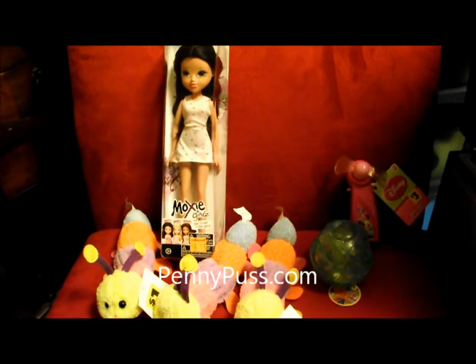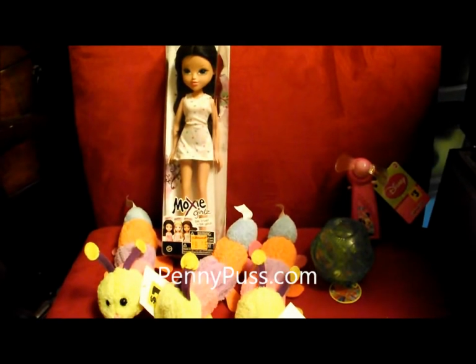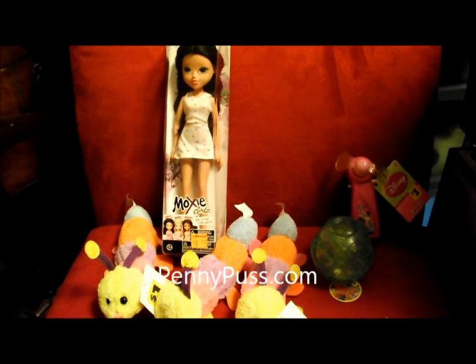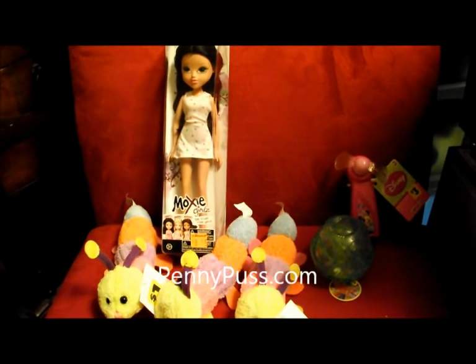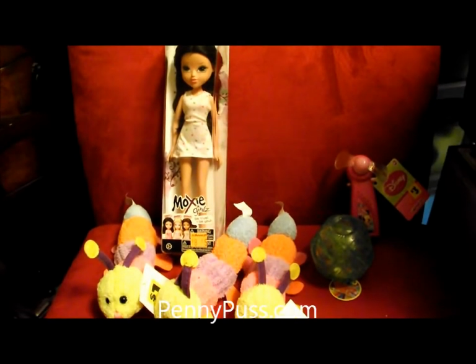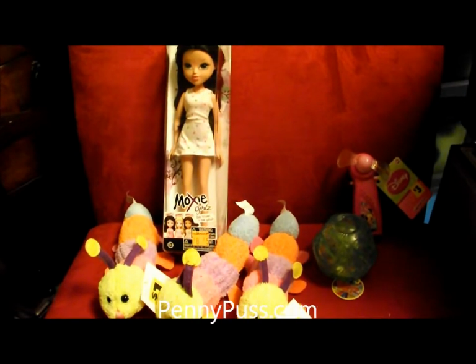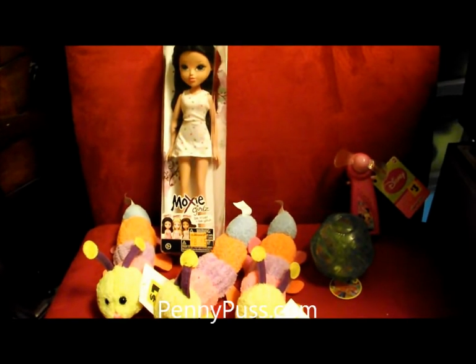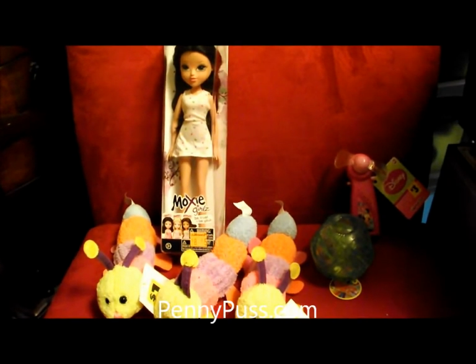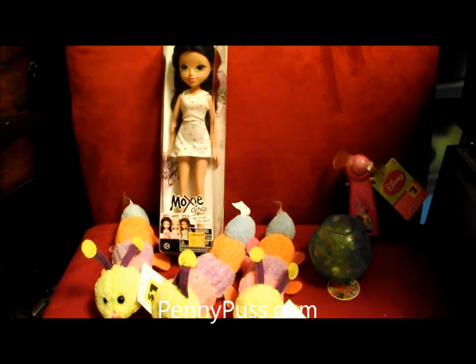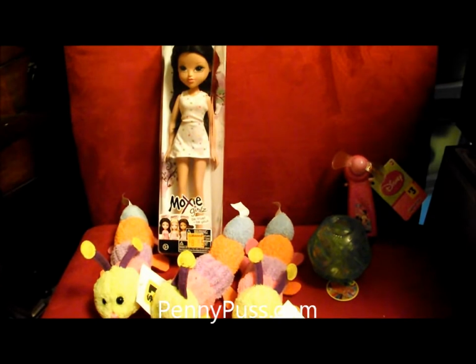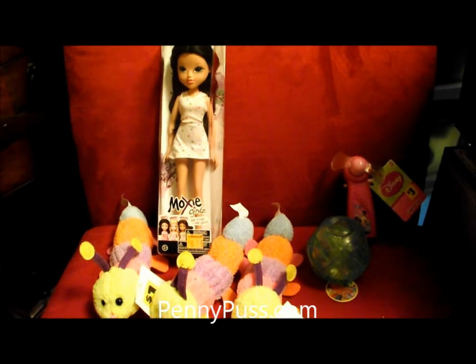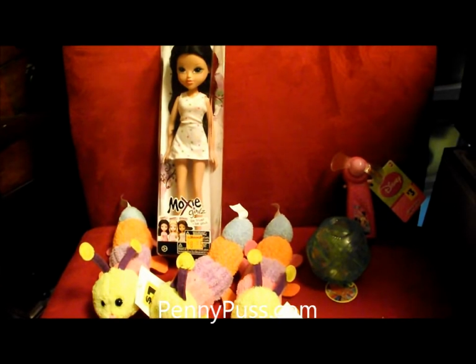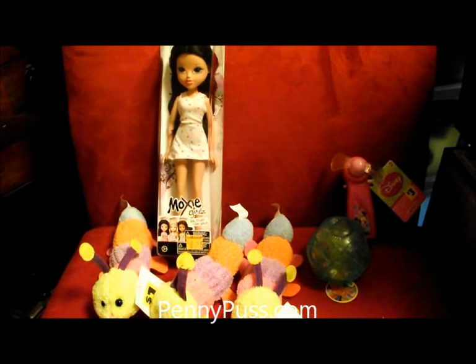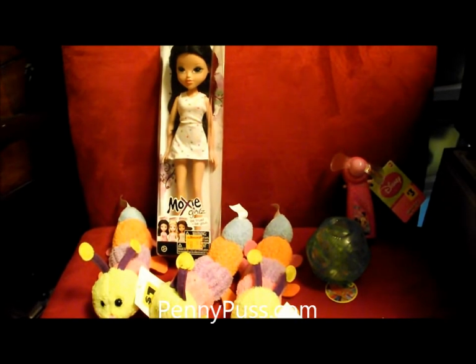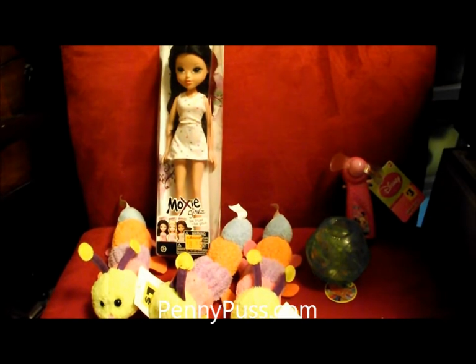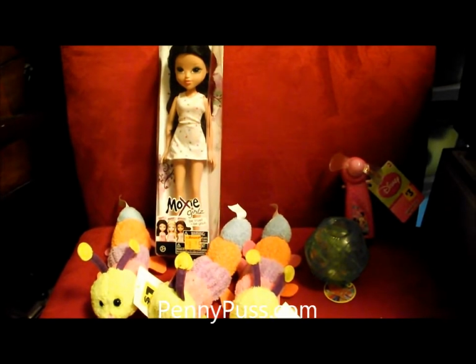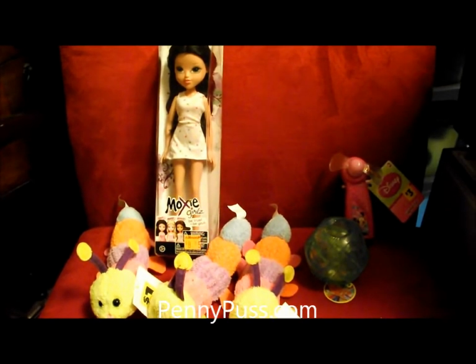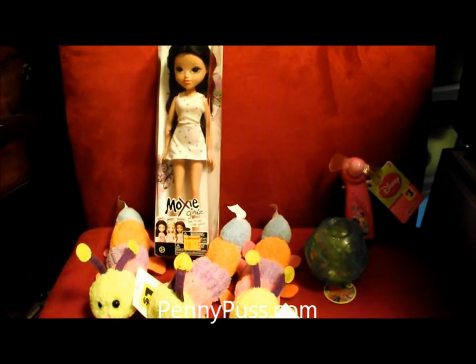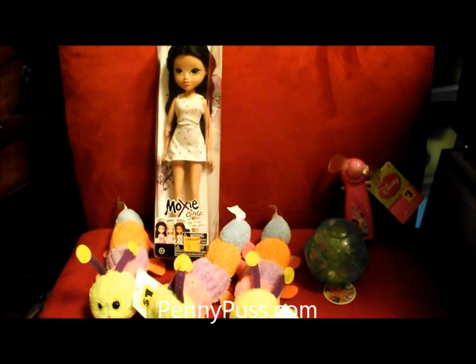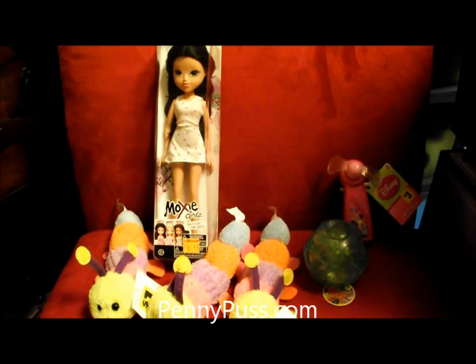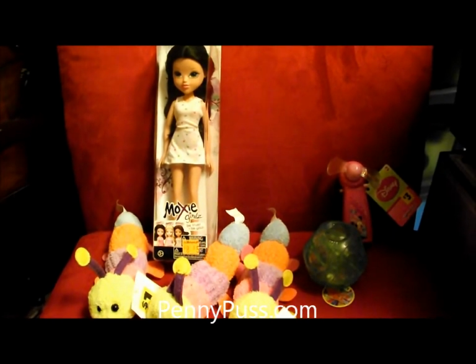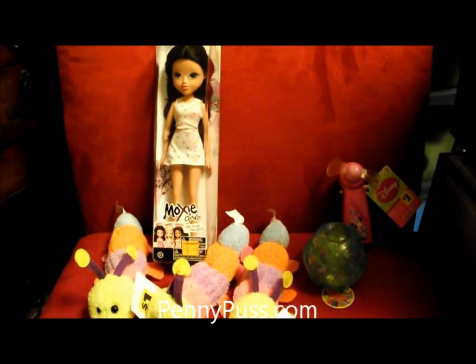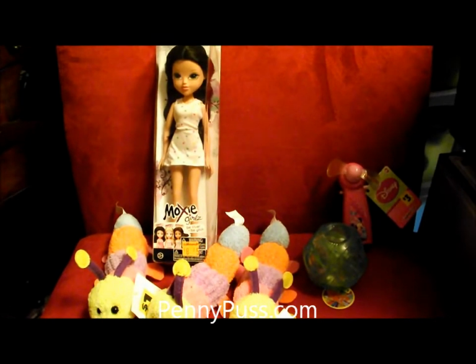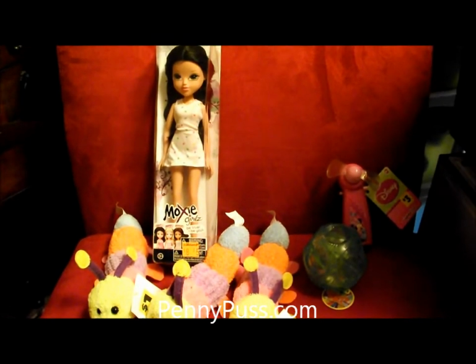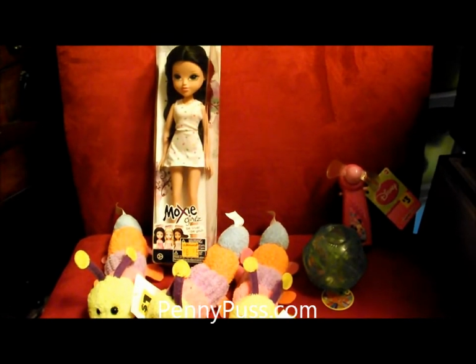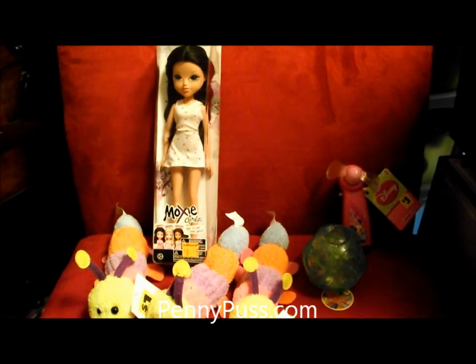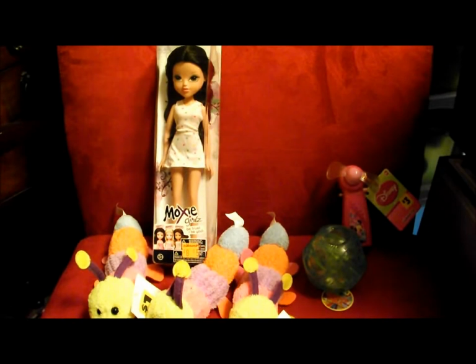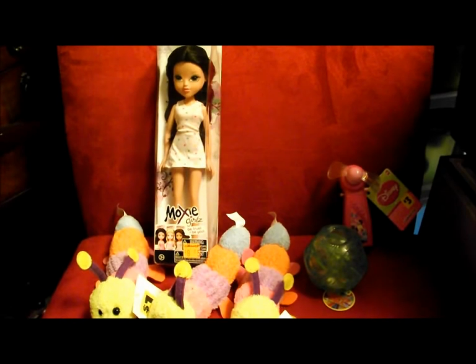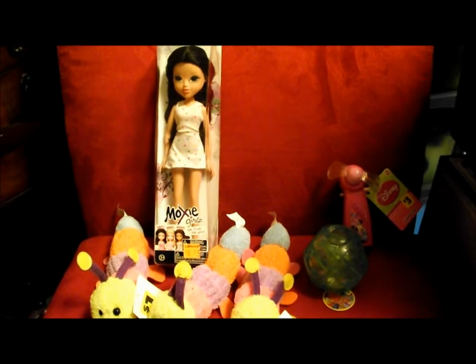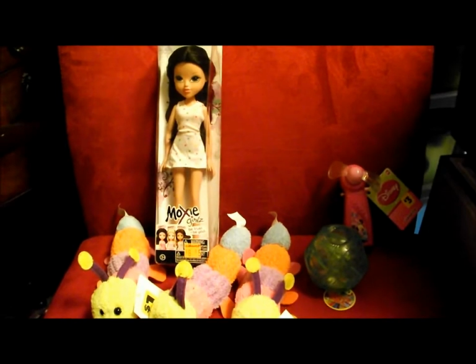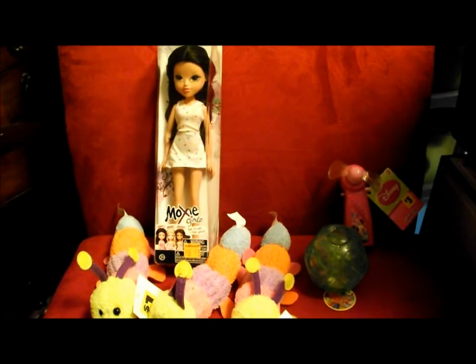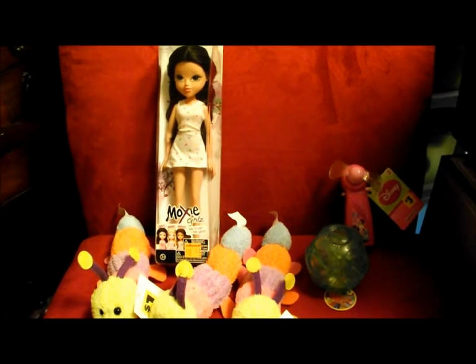Hi, this is Wendy, also known as Penny Puss on YouTube, and this is my small 68-cent haul from one of the Dollar Generals today.